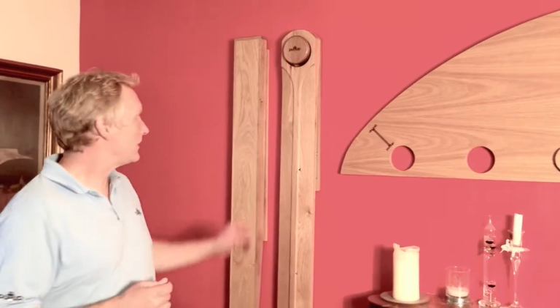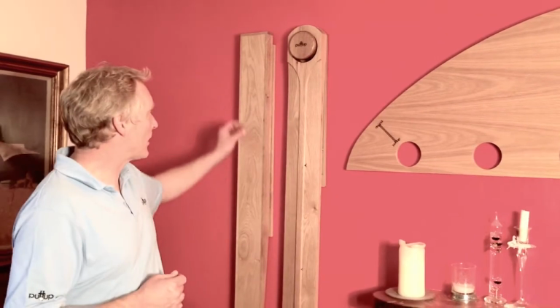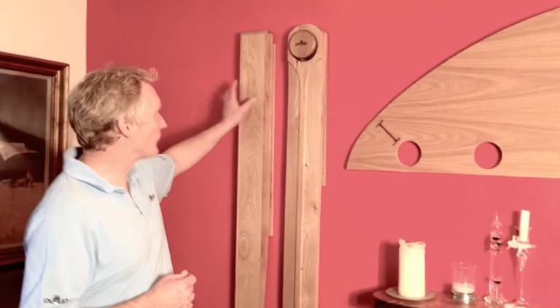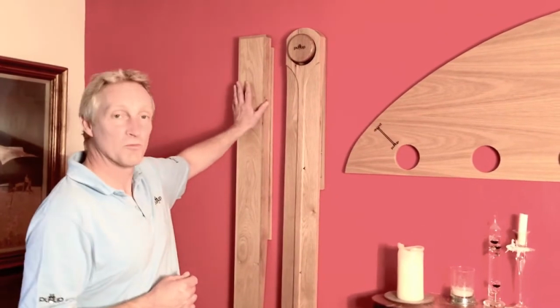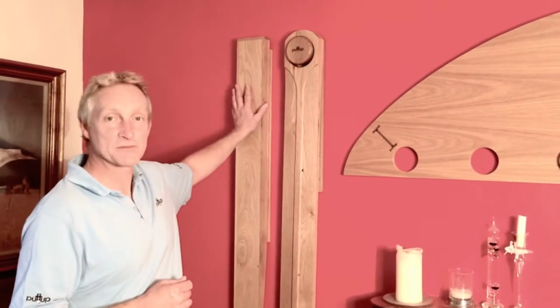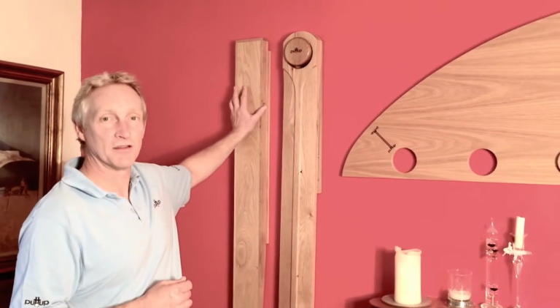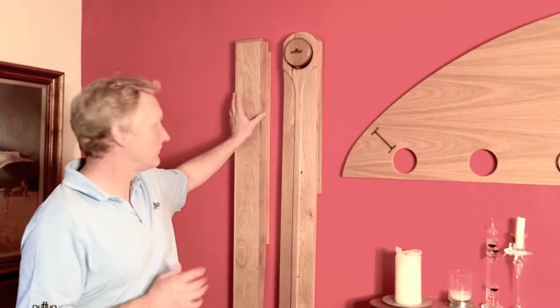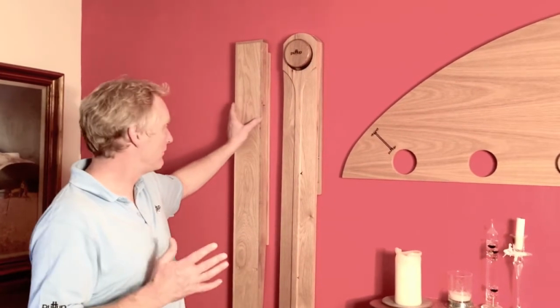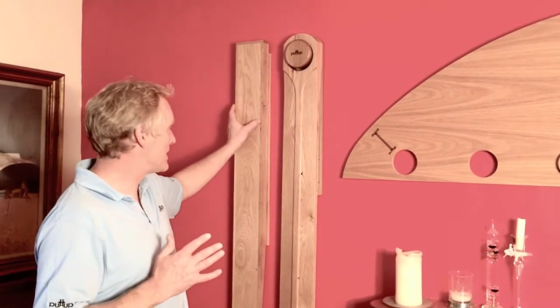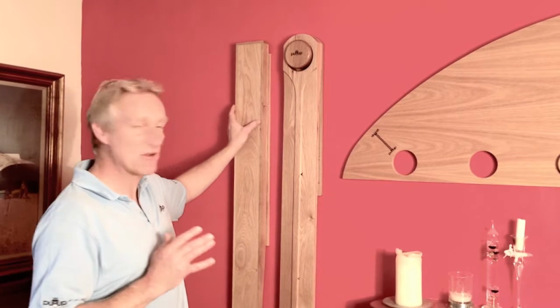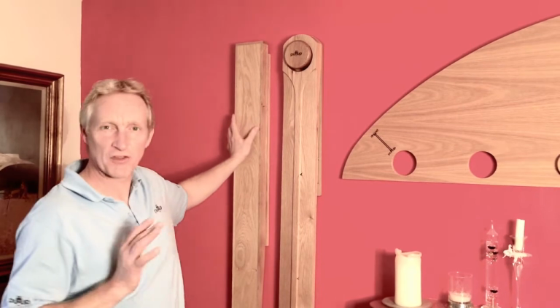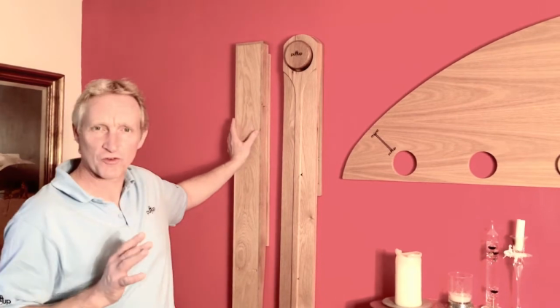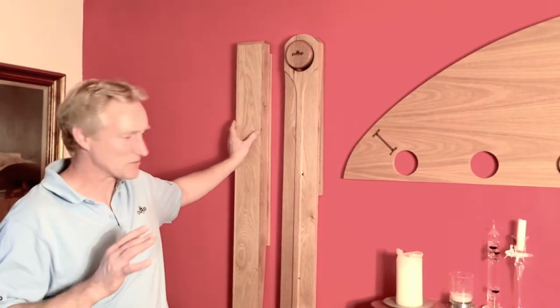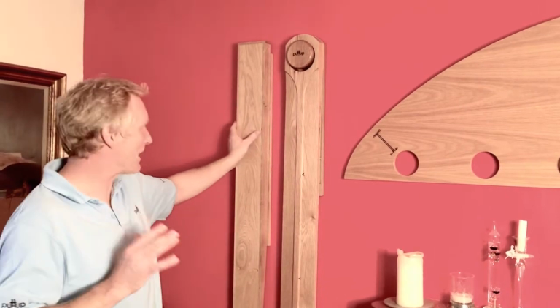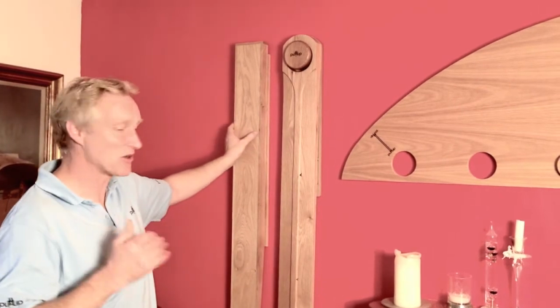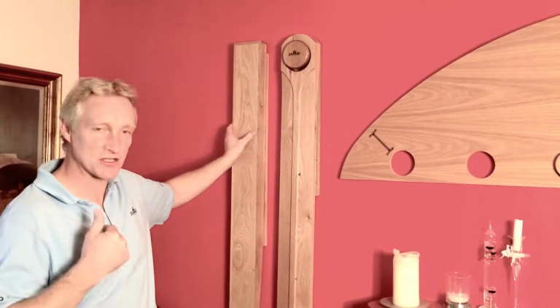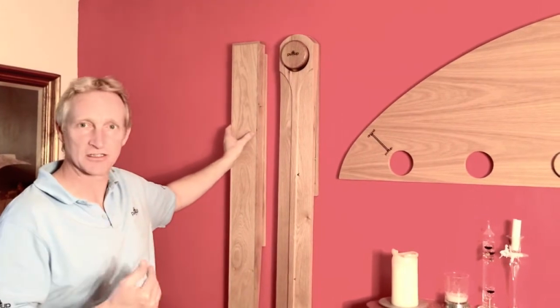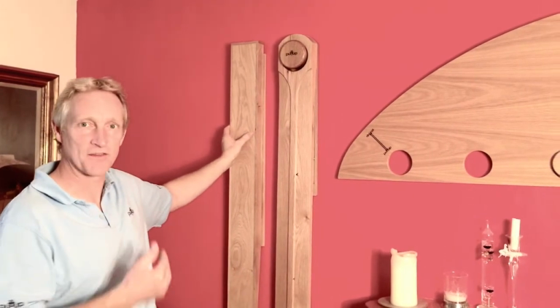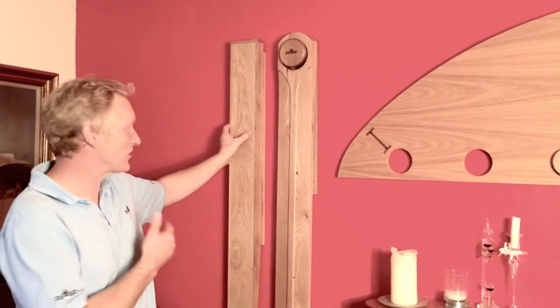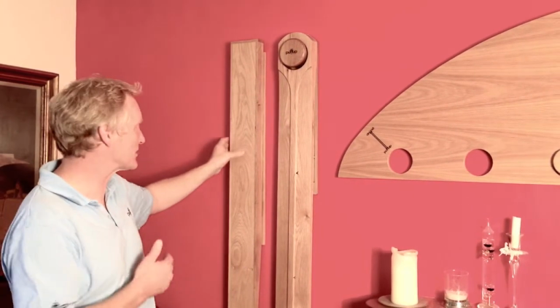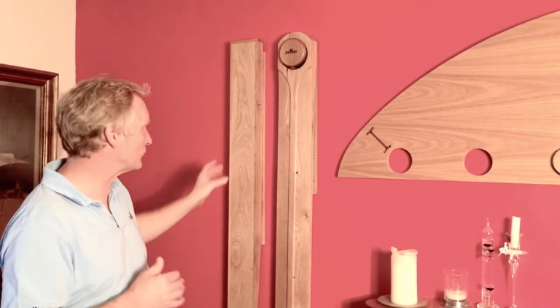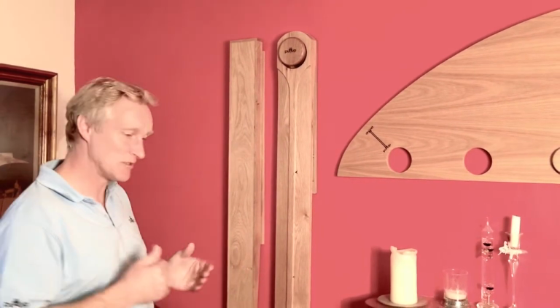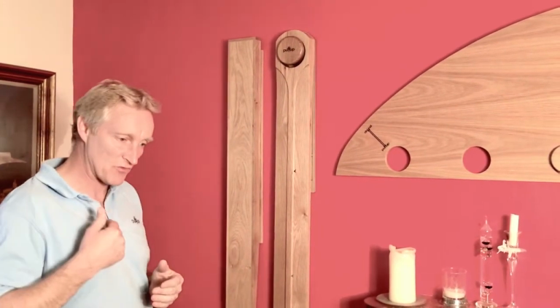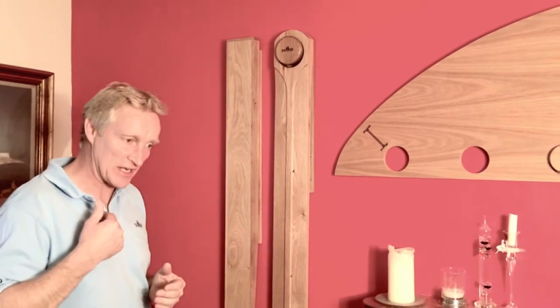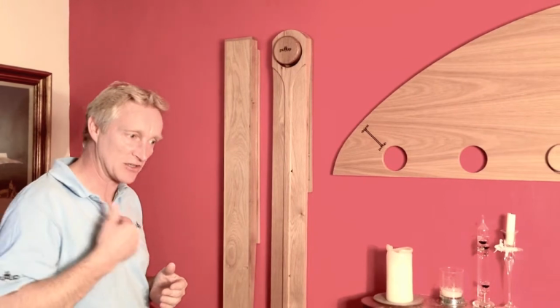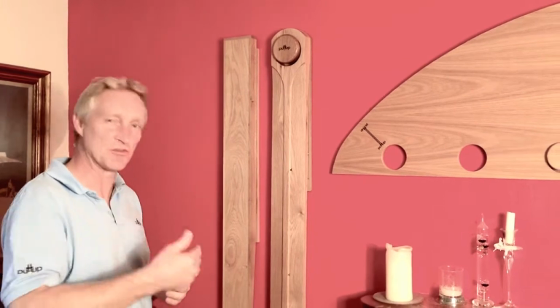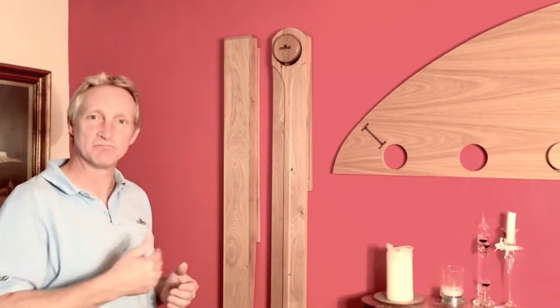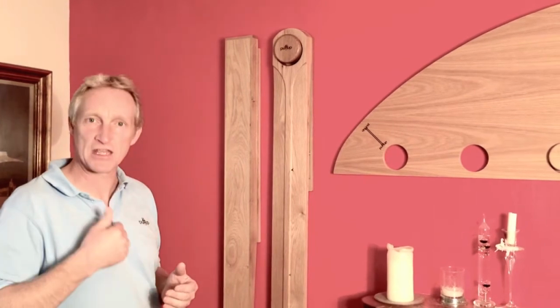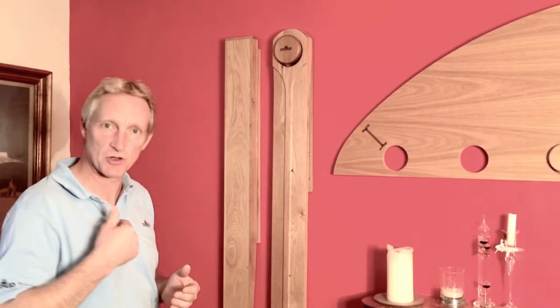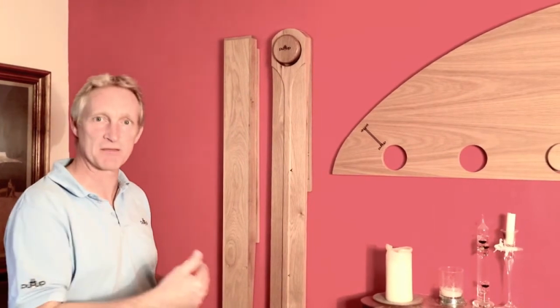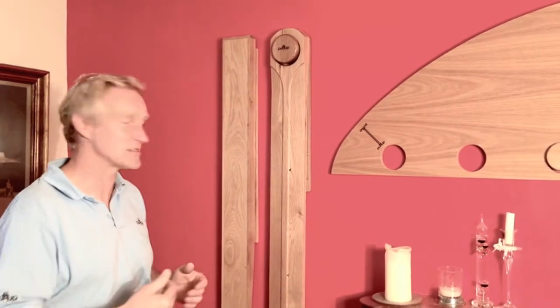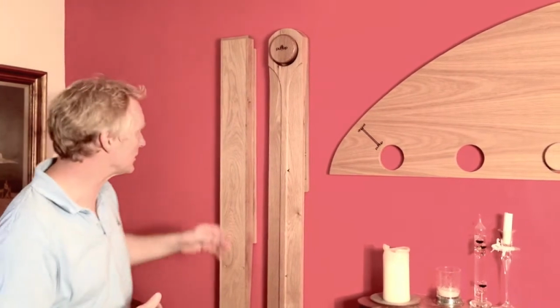Here we have Pace Putt. Every putt on the golf course matters how hard you hit it, and this is a fantastic tool for getting into the groove of hitting the ball at the same pace every time.